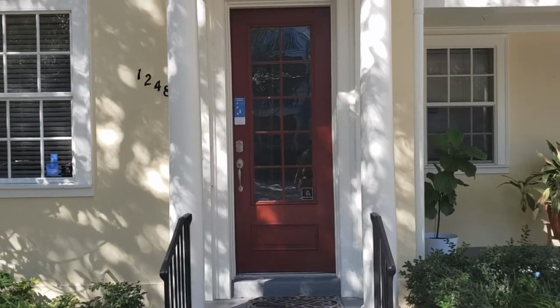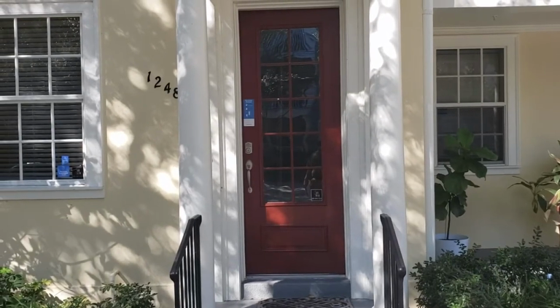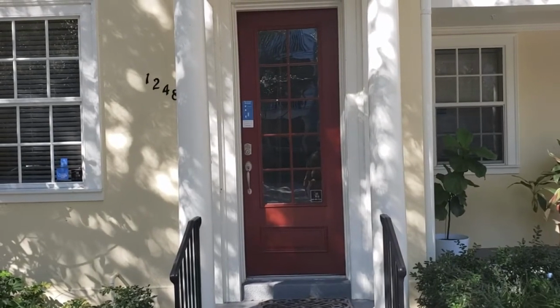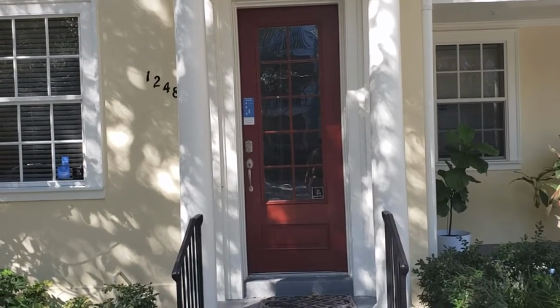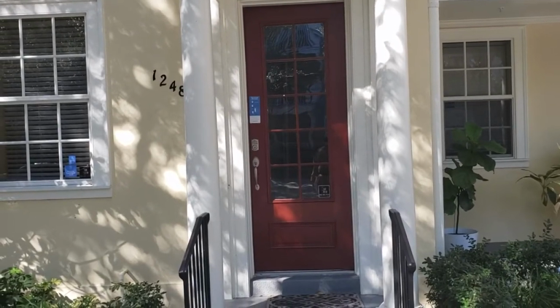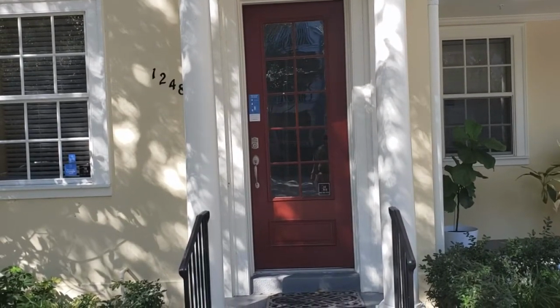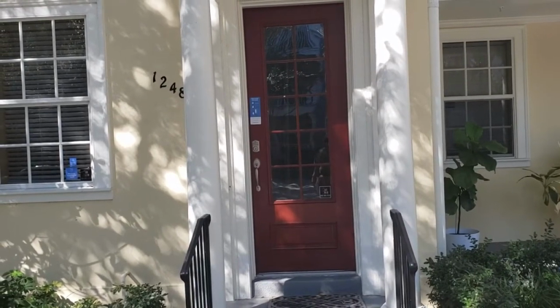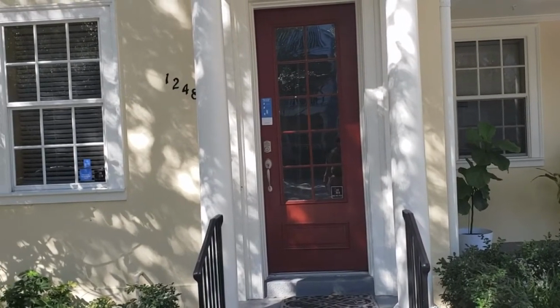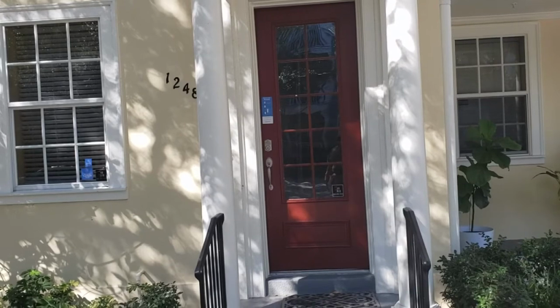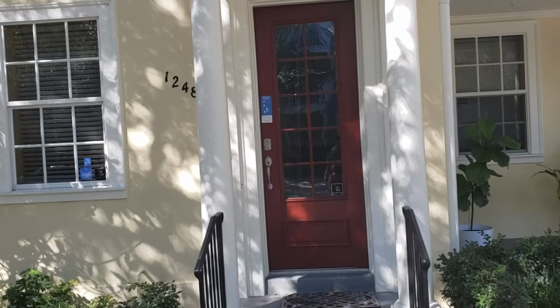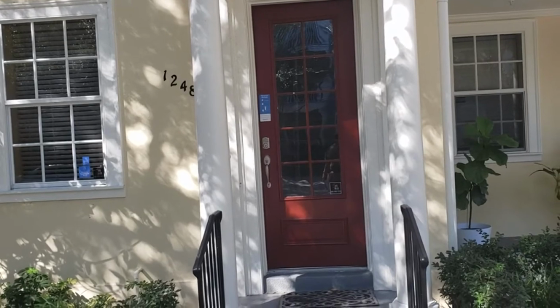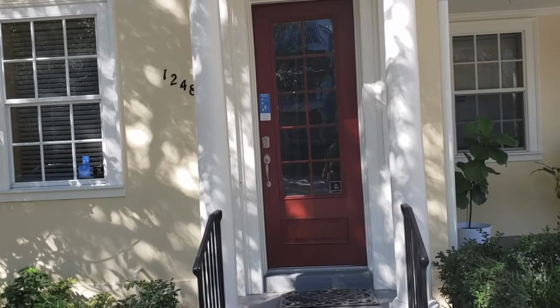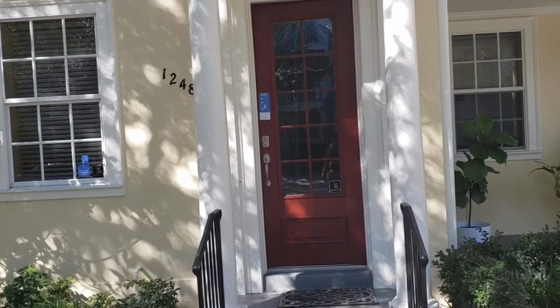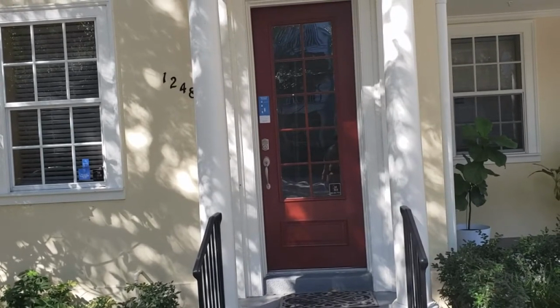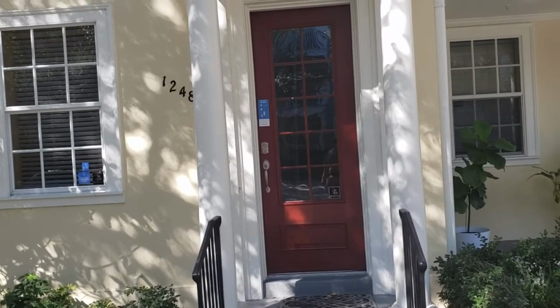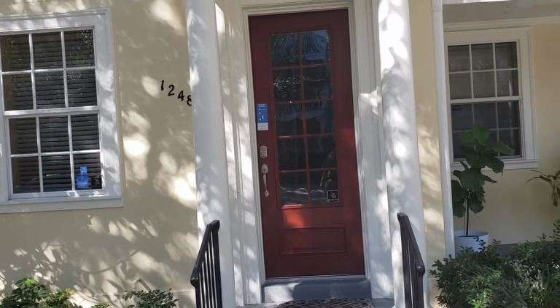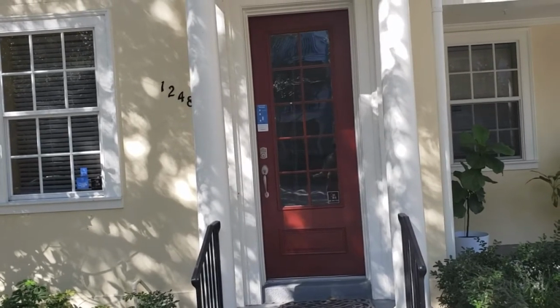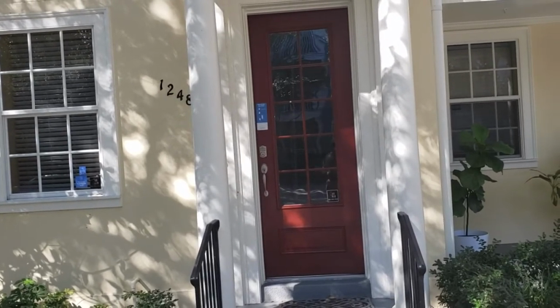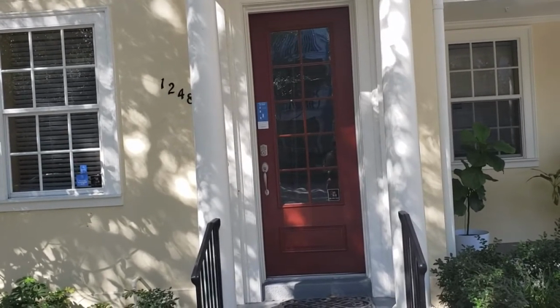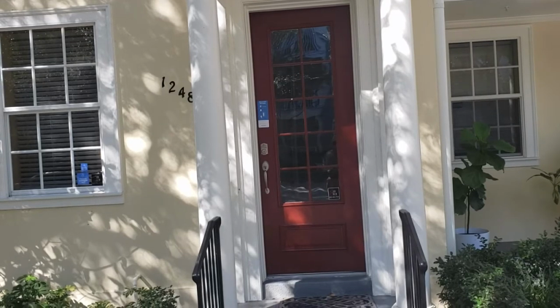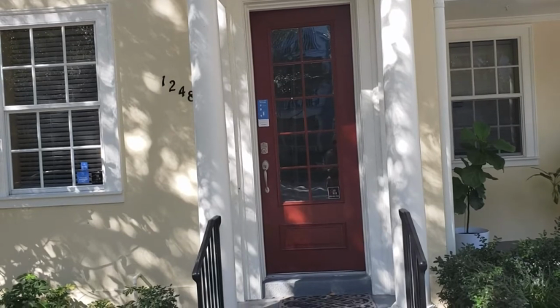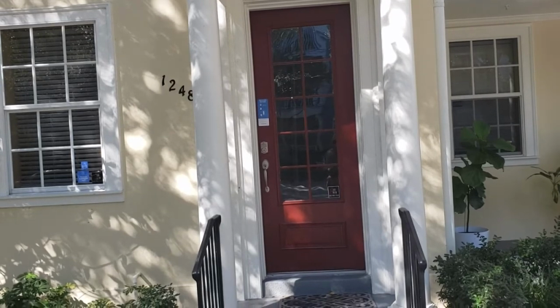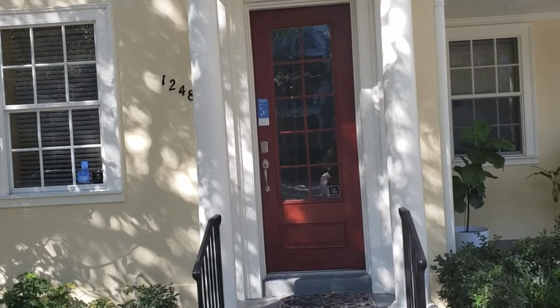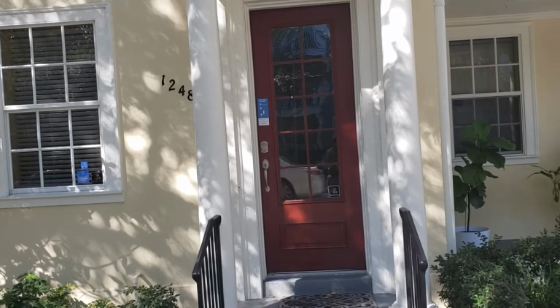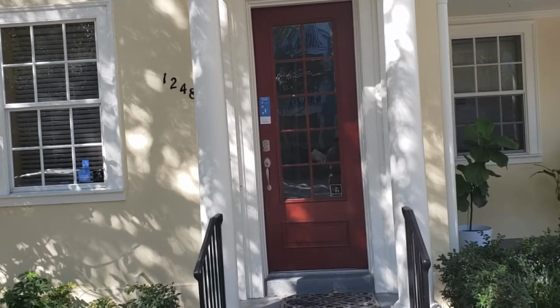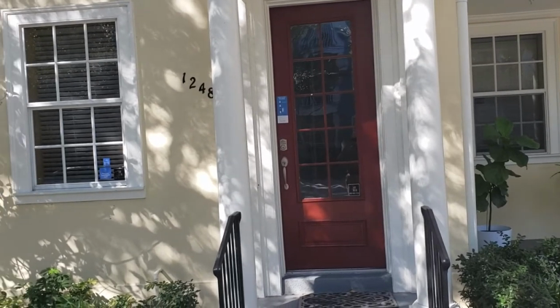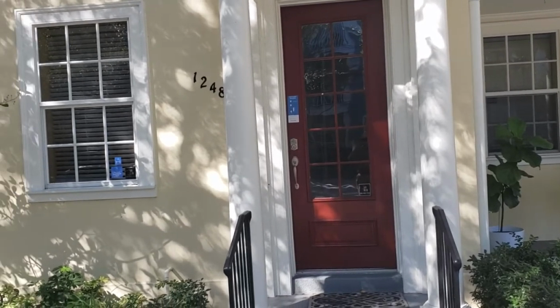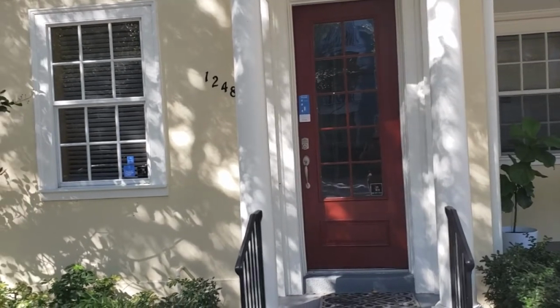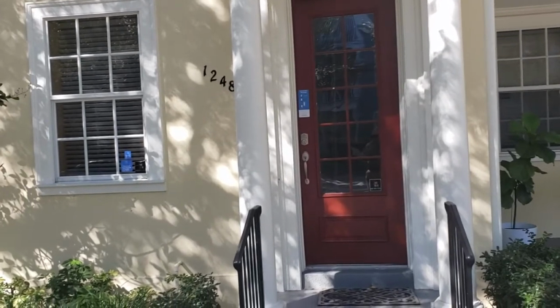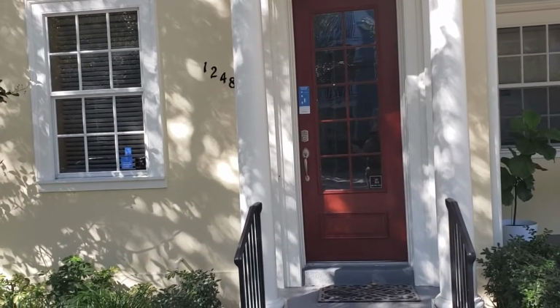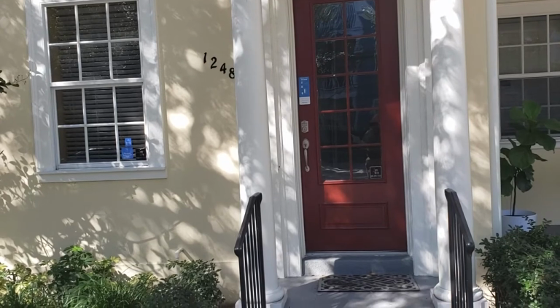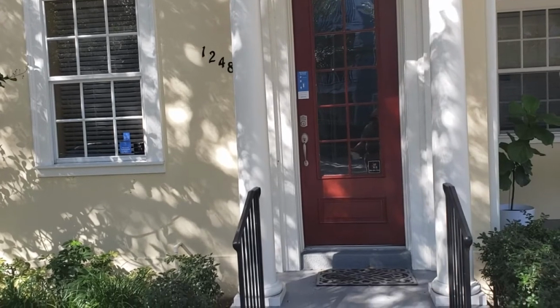It's November 20th, 2019, and I'm REMAX Realtor Wes Garrison with the Garrison Brothers, REMAX Town & Country. Here we are in front of another great property: 1248 Lake Baldwin Lane, number three, Orlando, Florida 32814.